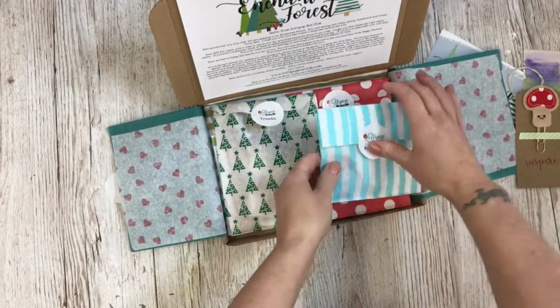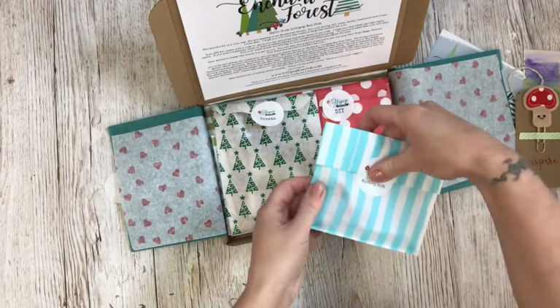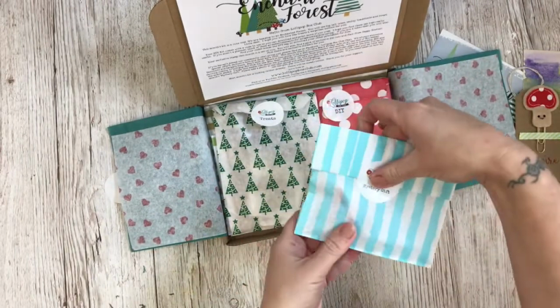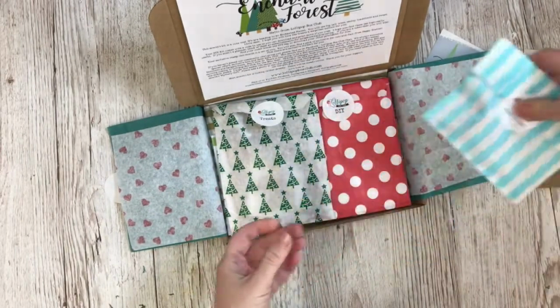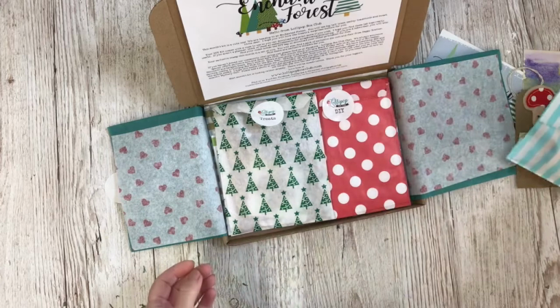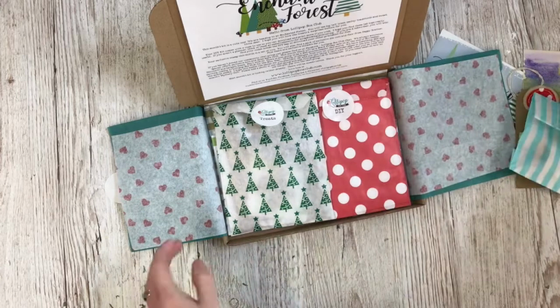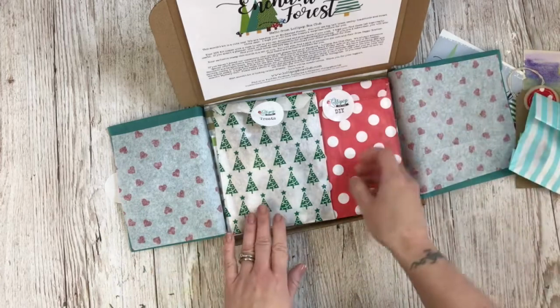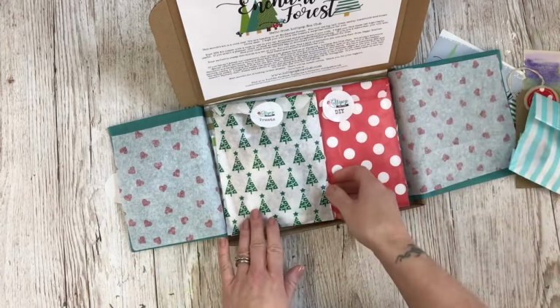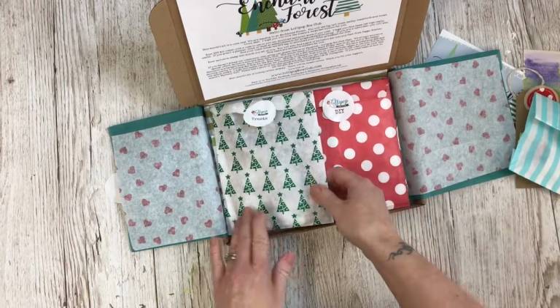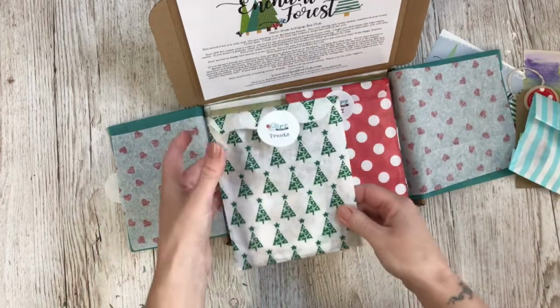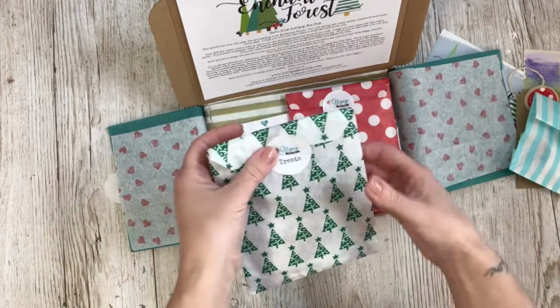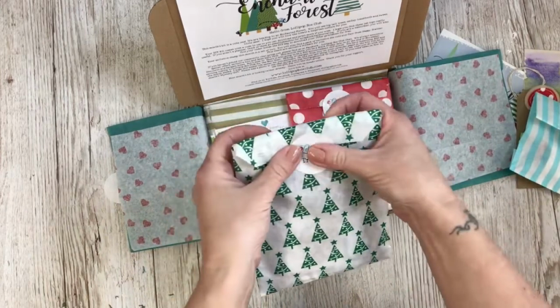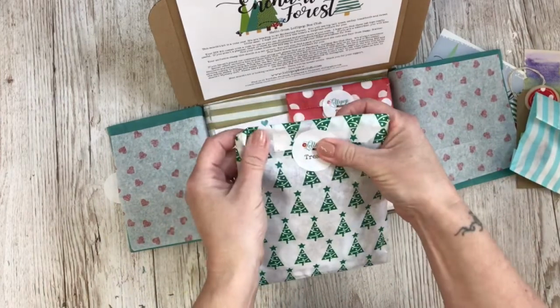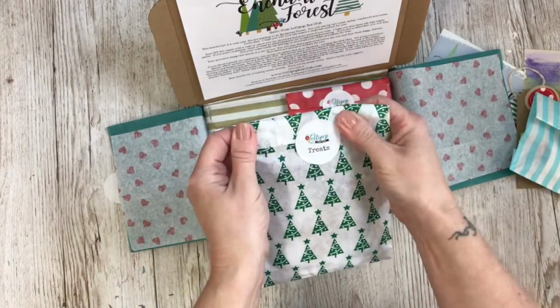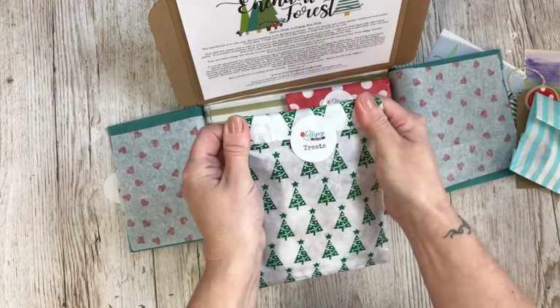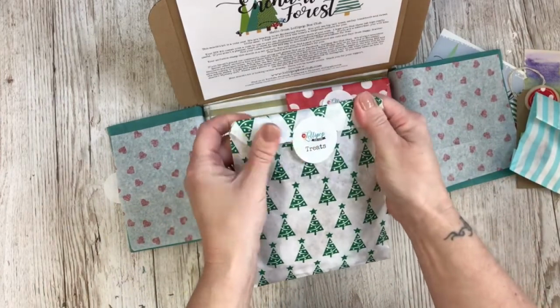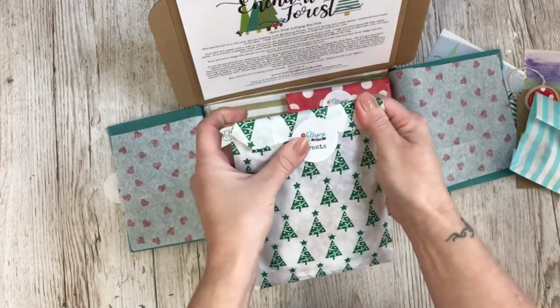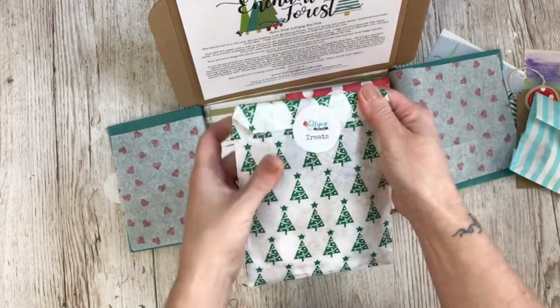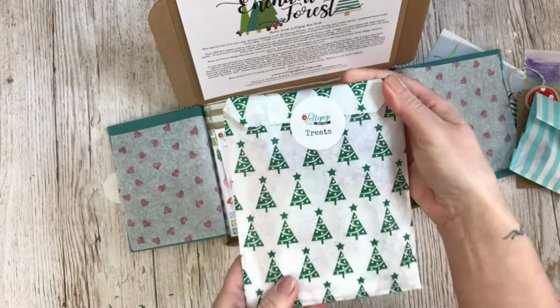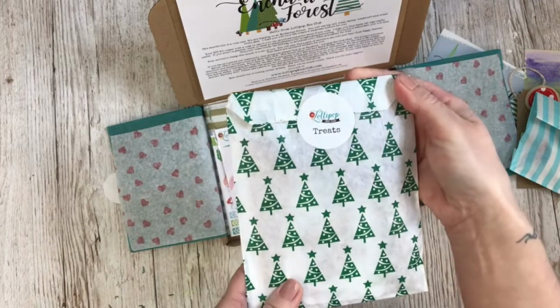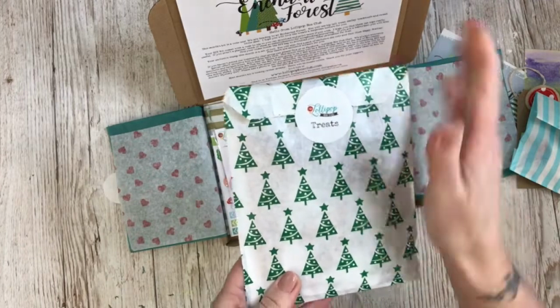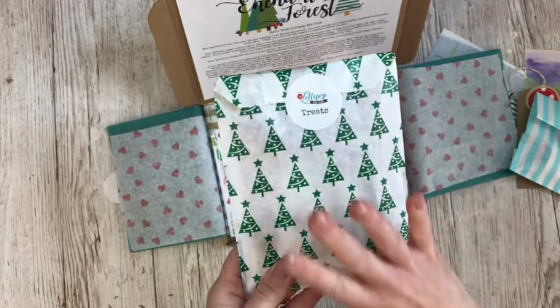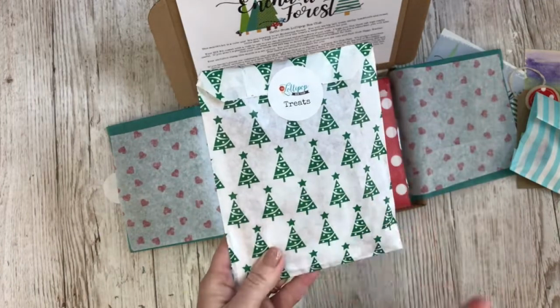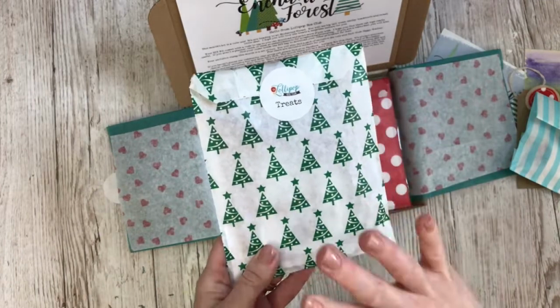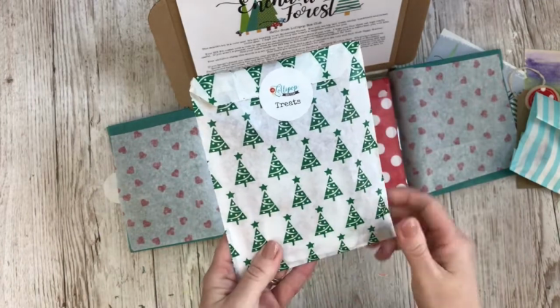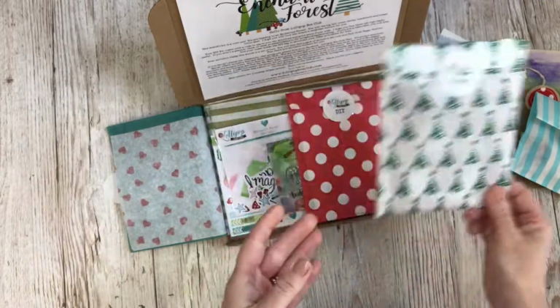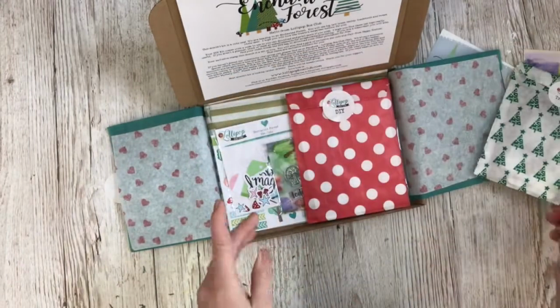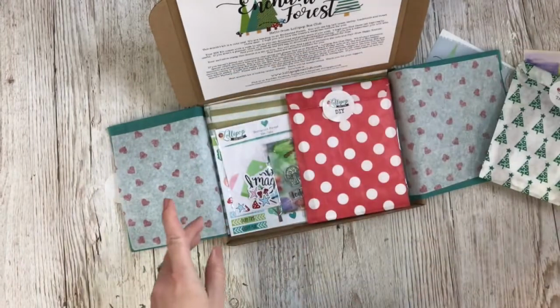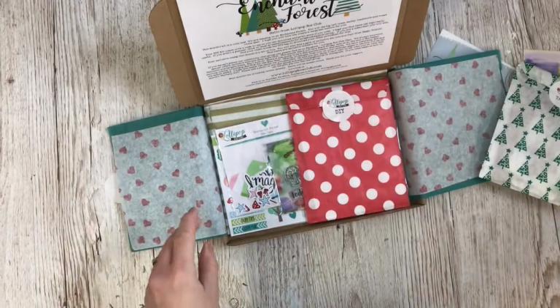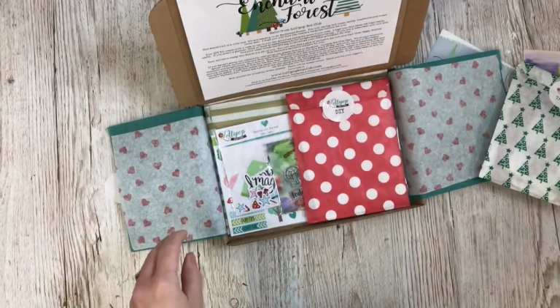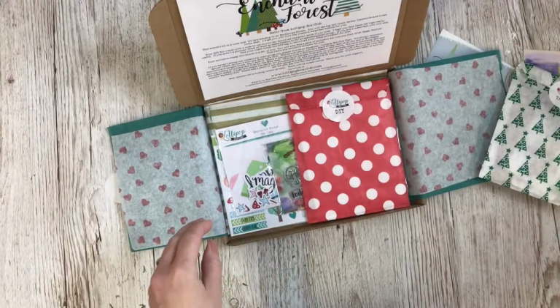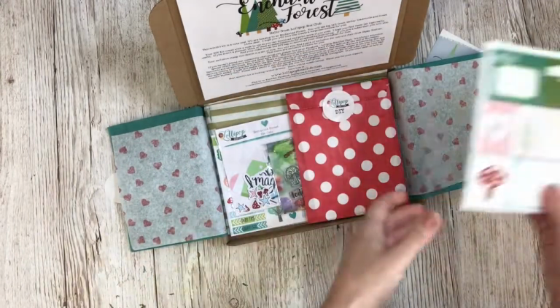There's a mystery gift every month — I won't open that. There's also a little bag of treats and I'm not going to show you inside, though I will mention it.